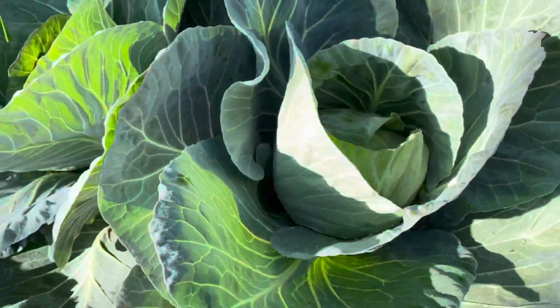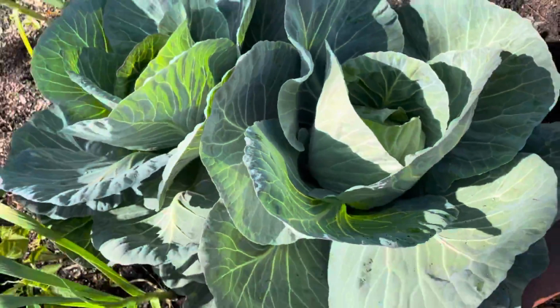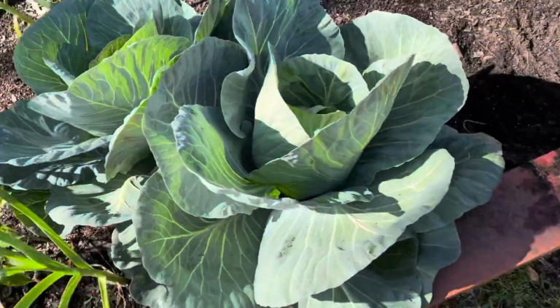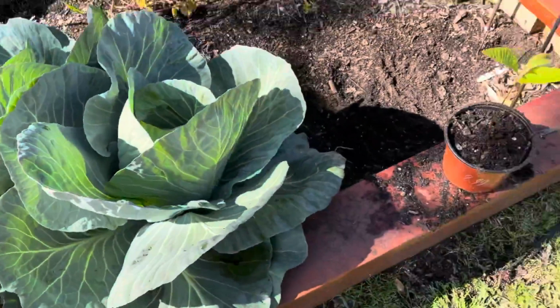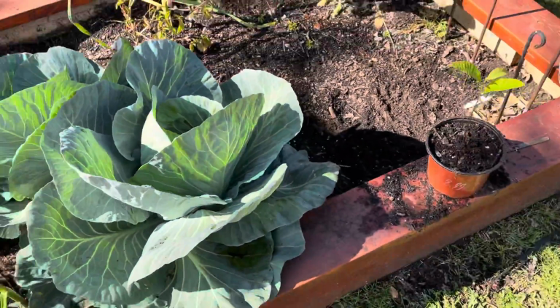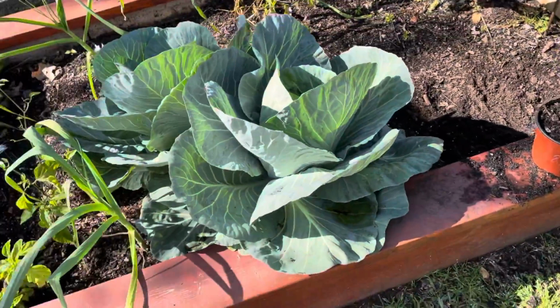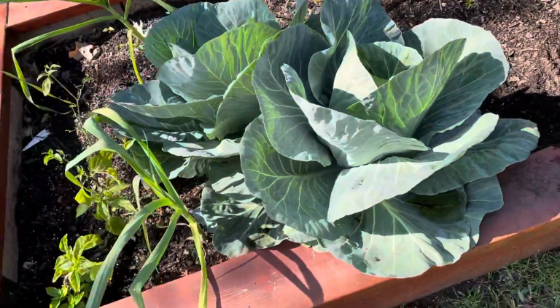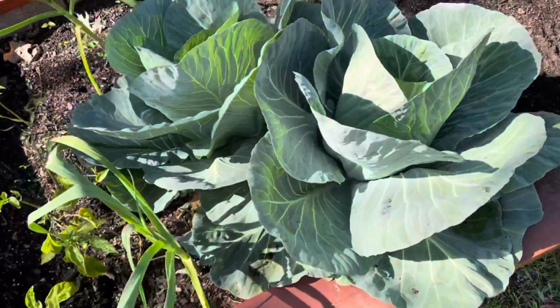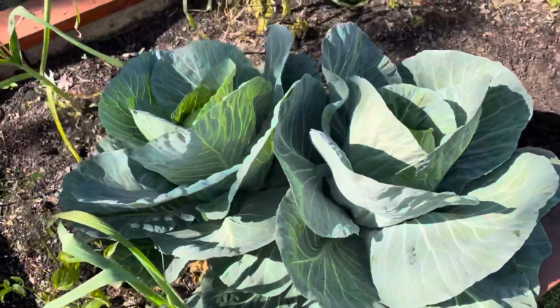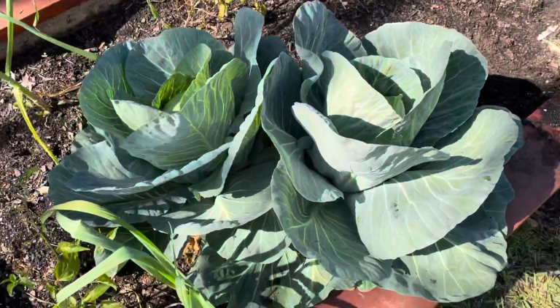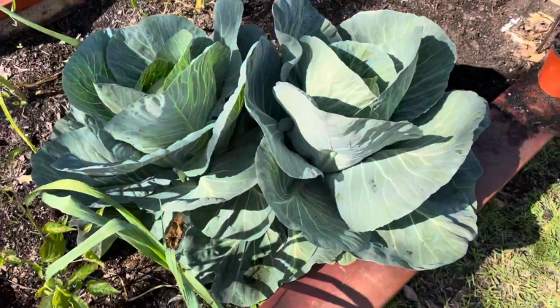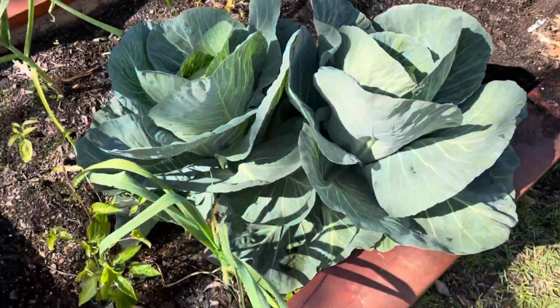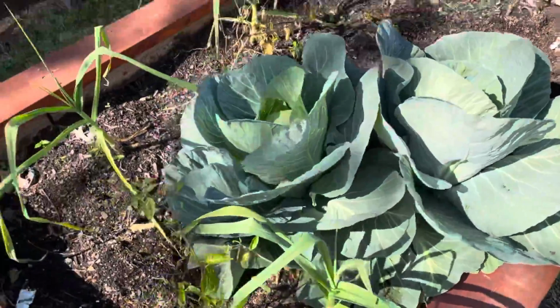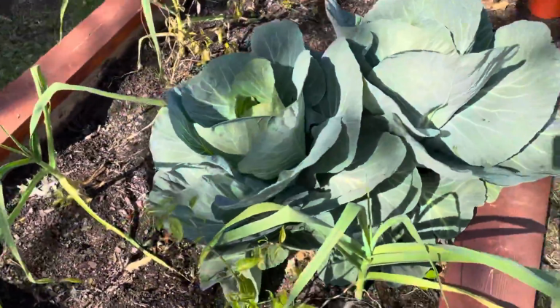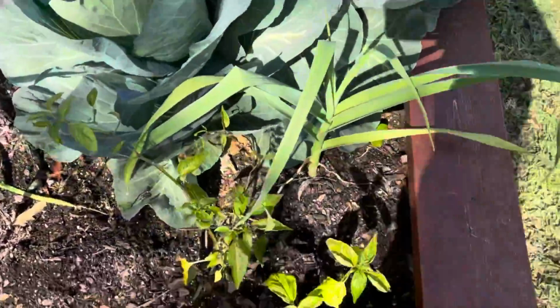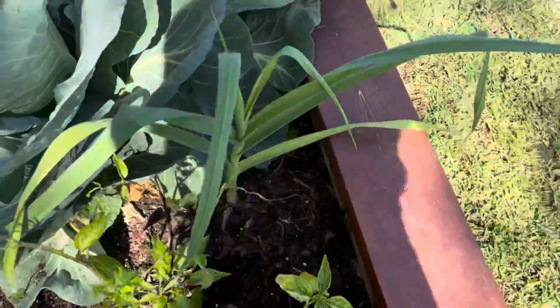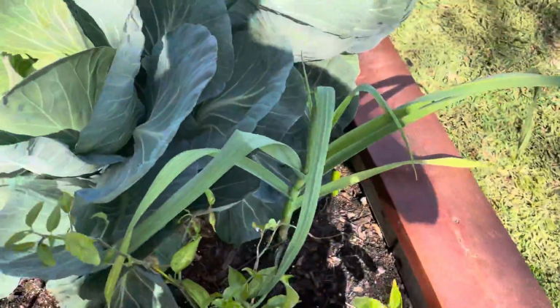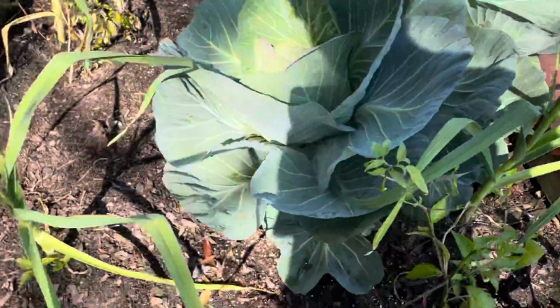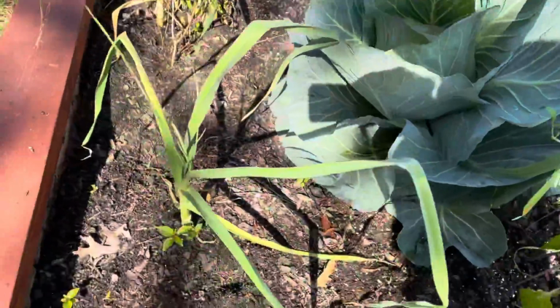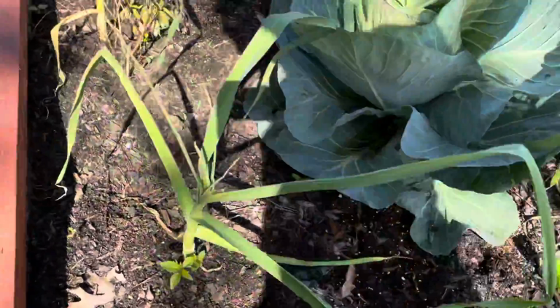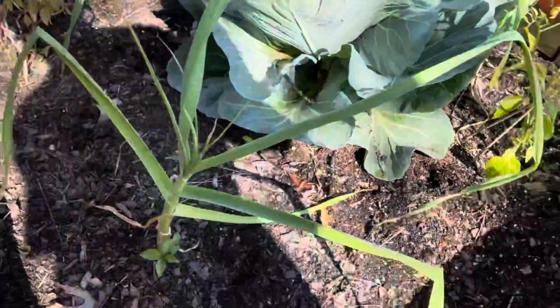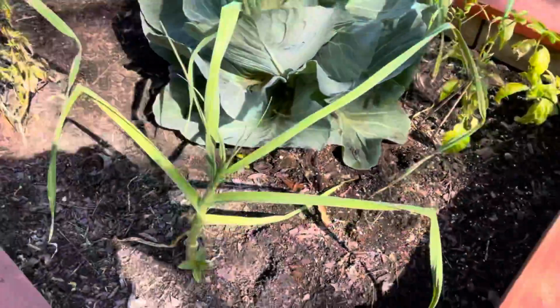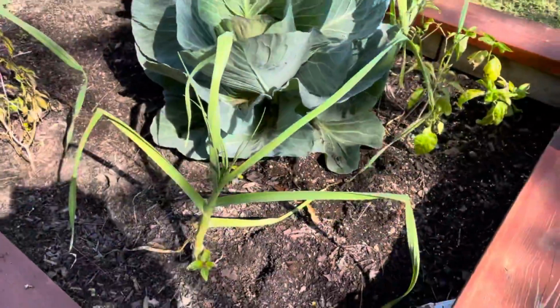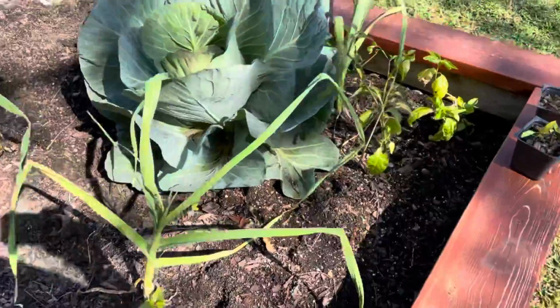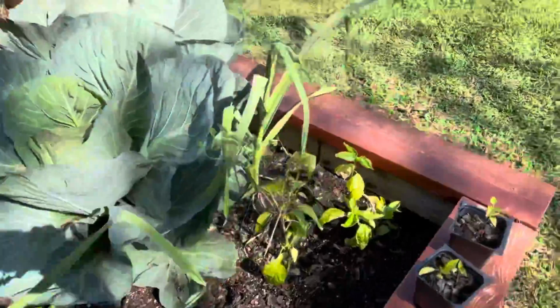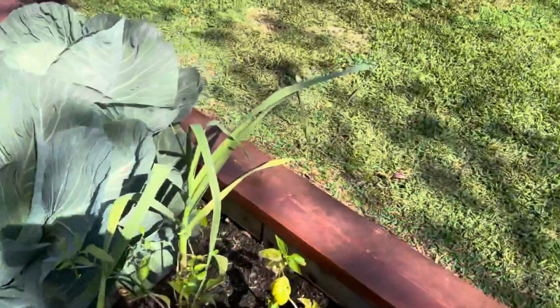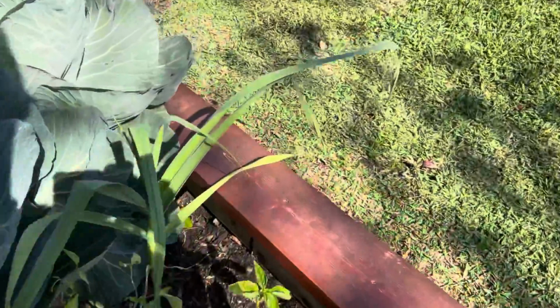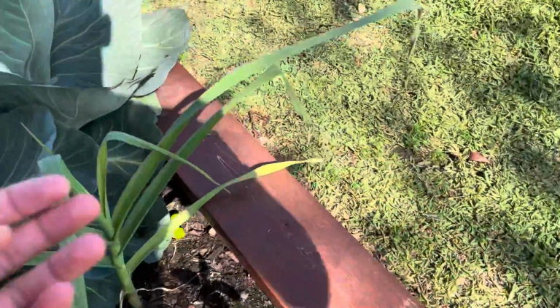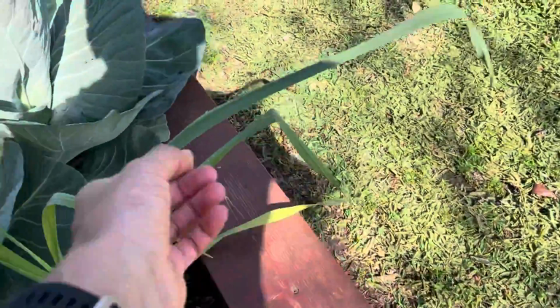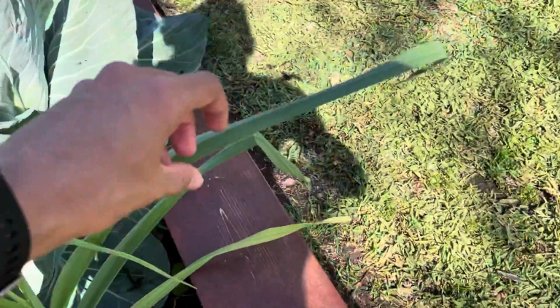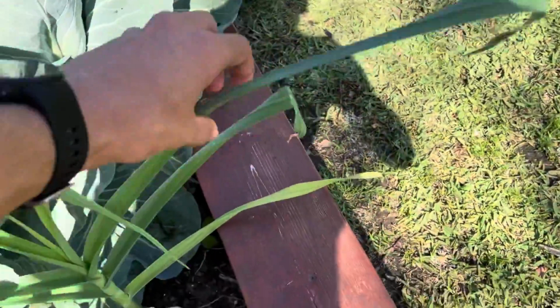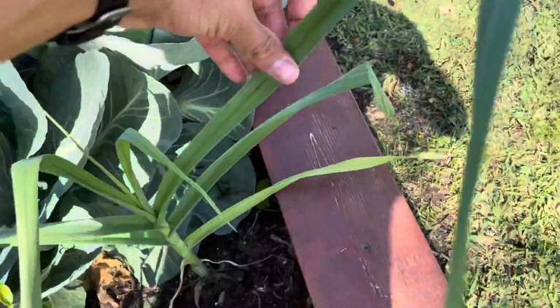I might do that in a little bit — harvest these guys. You can tell, there's also the garlic, it's pretty tall now. The garlics are getting really large plants. It's pretty cool. There's a lot of leaves on the garlic.